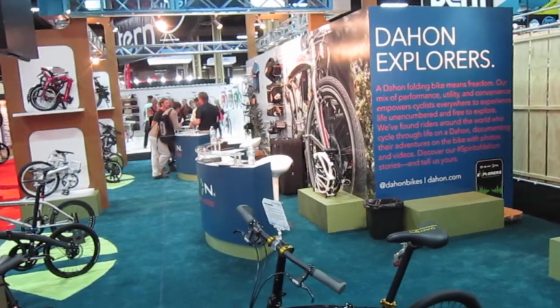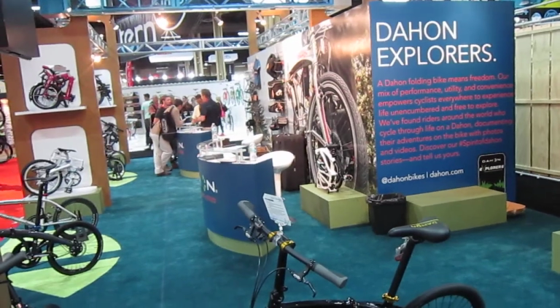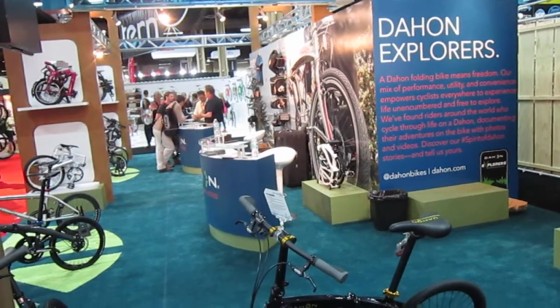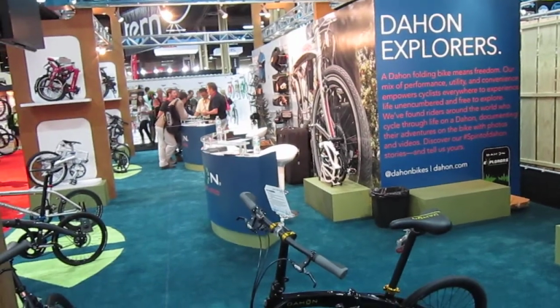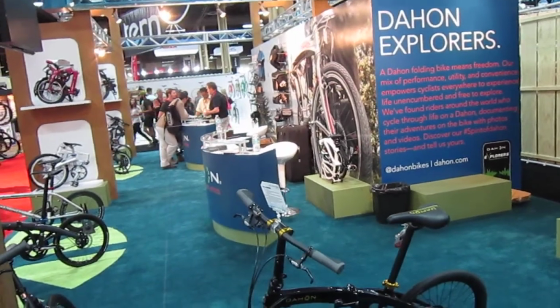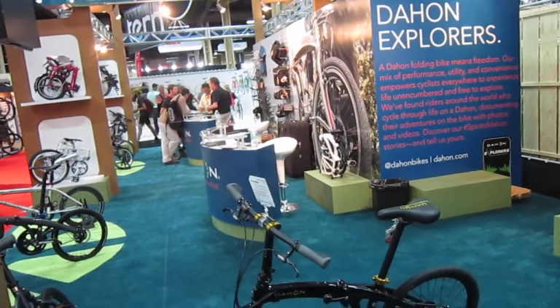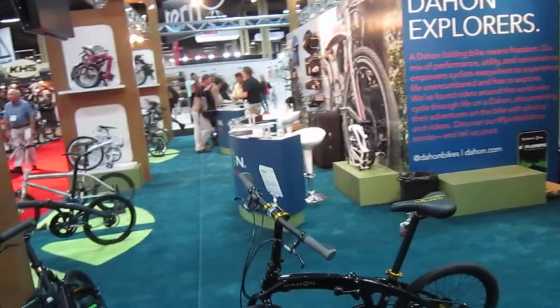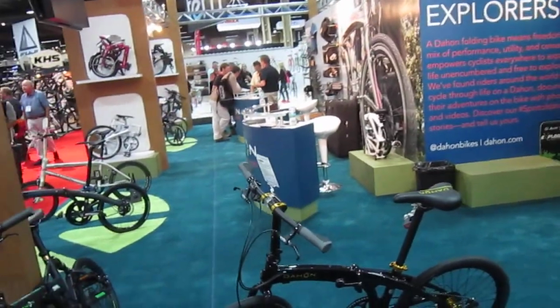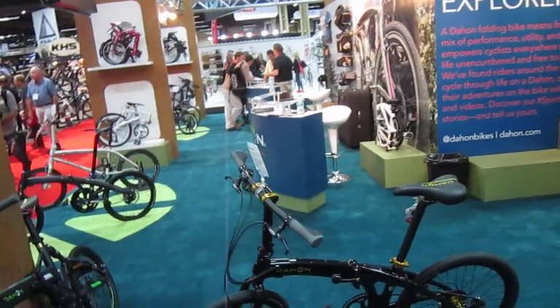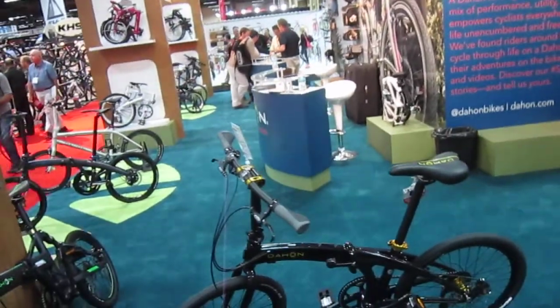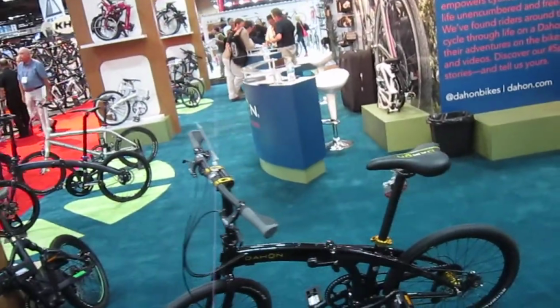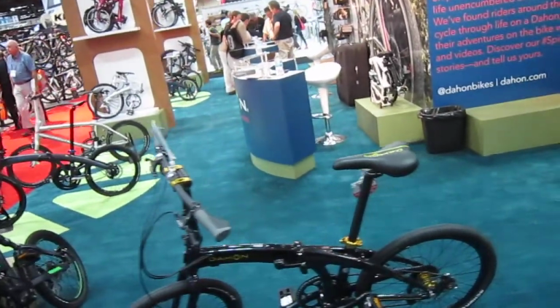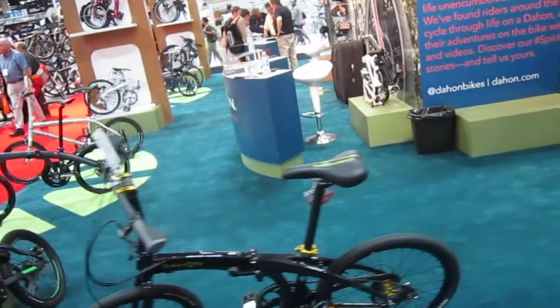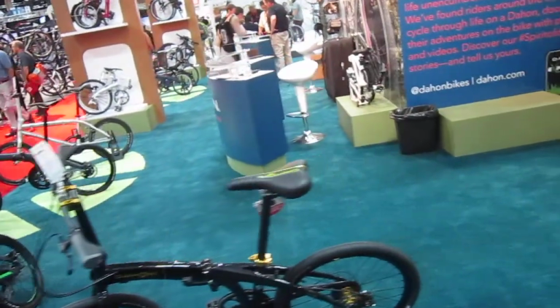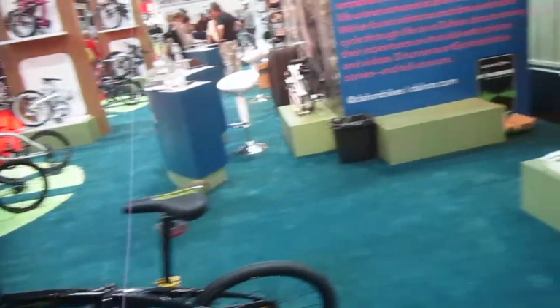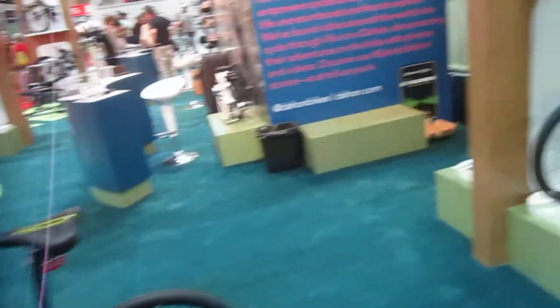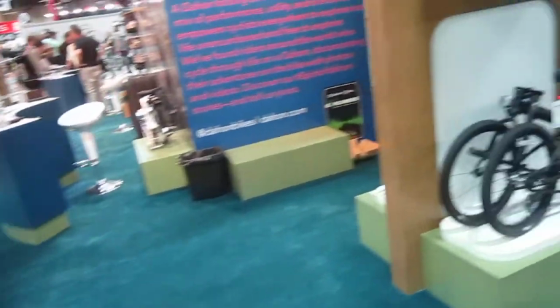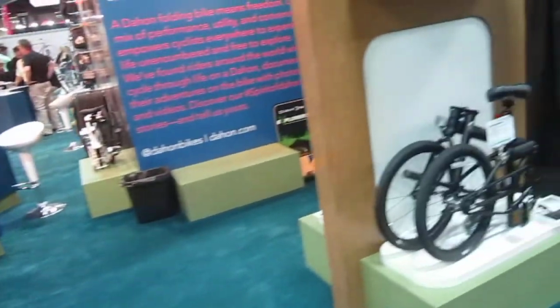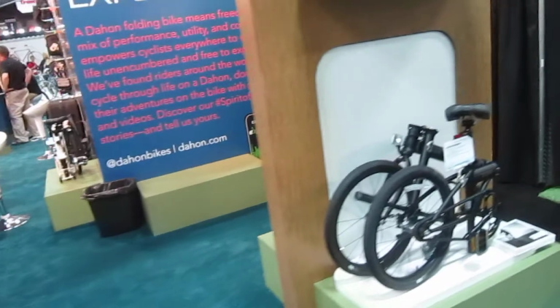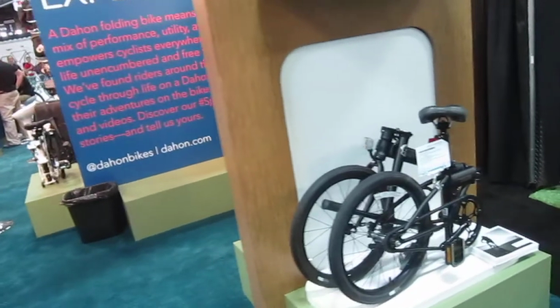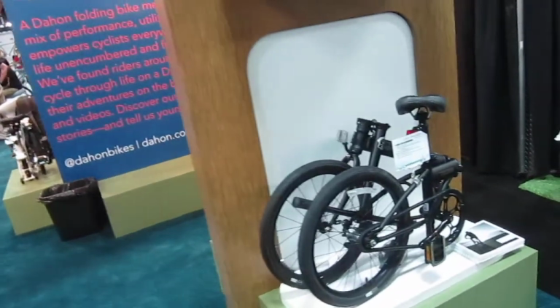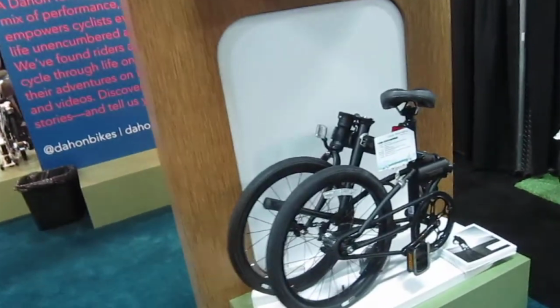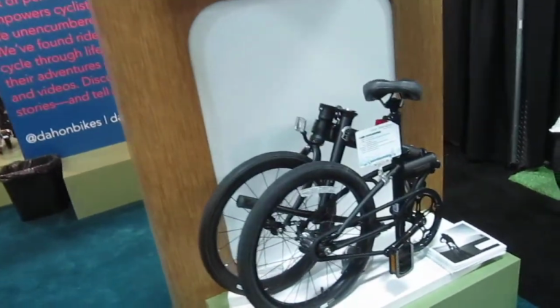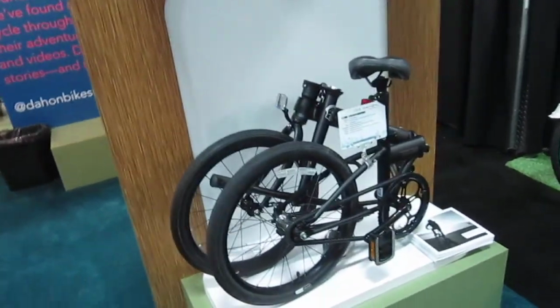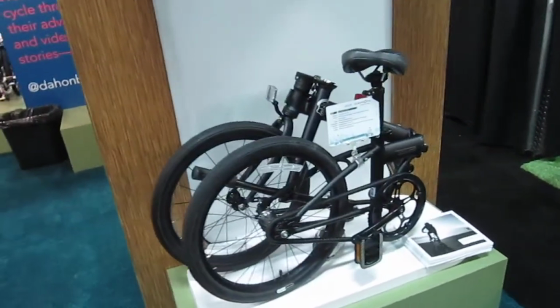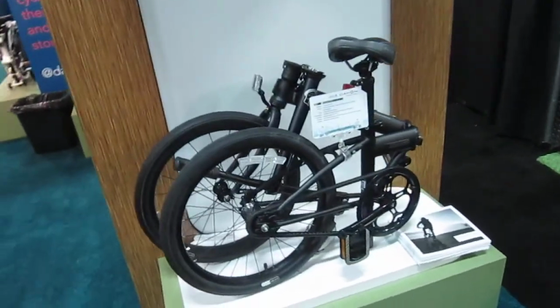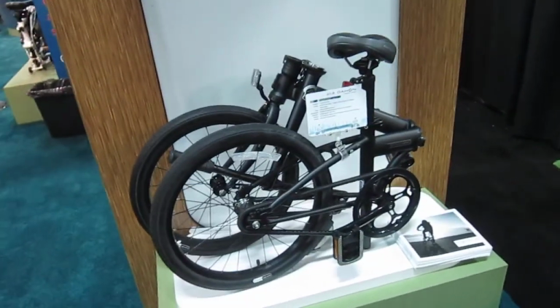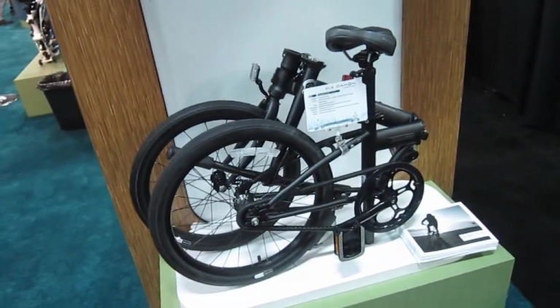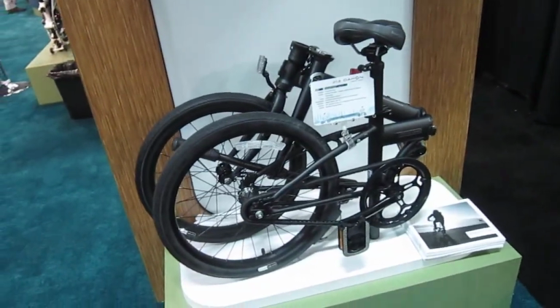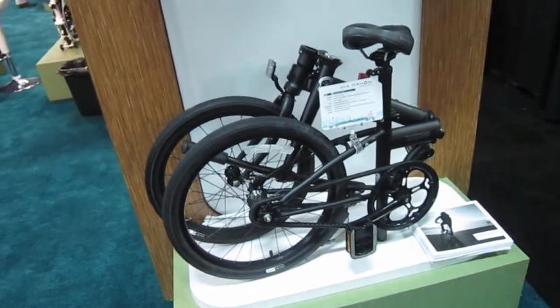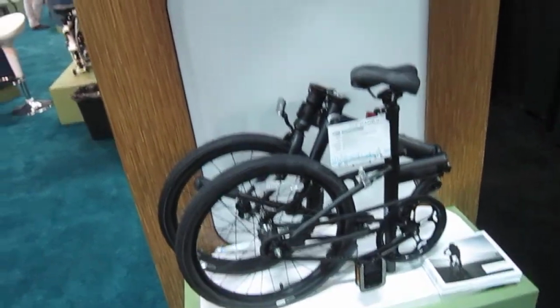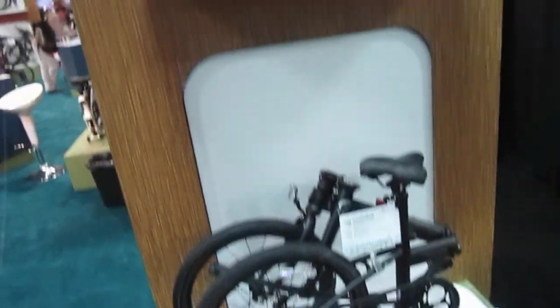Now I'm over in the Dahon booth, and they've got a lot of great new stuff going on. I just got the full rundown — they got more stuff here than I can even remember.